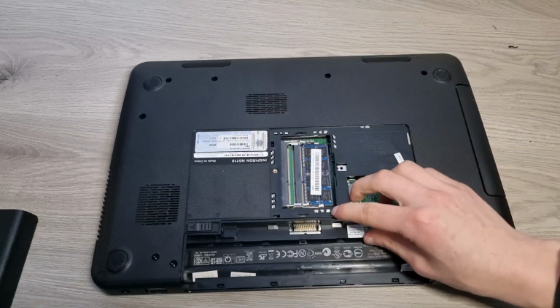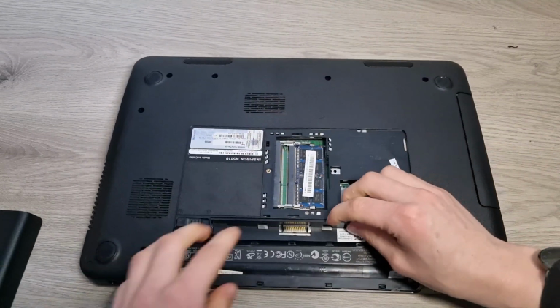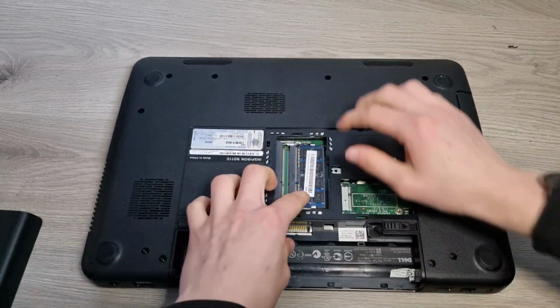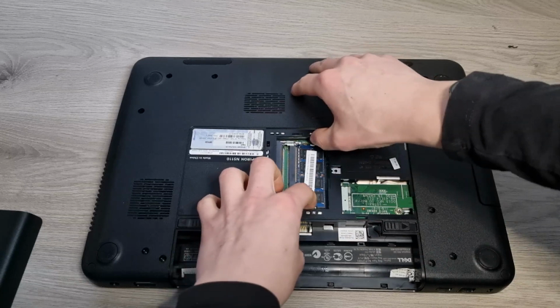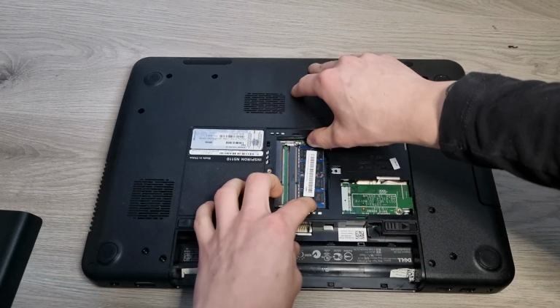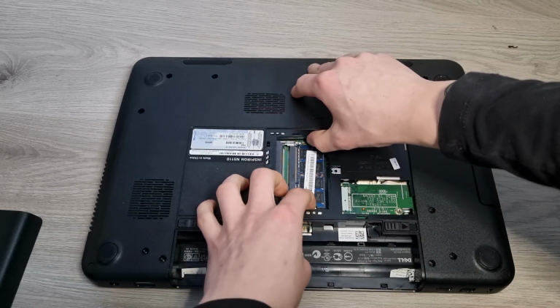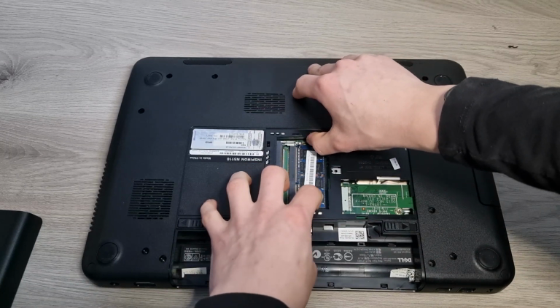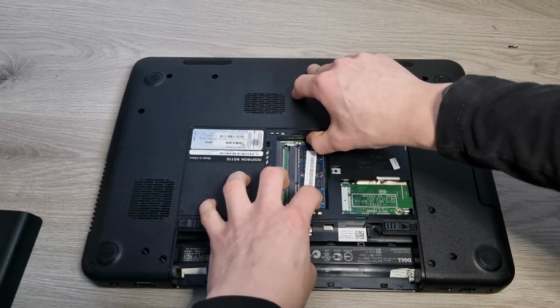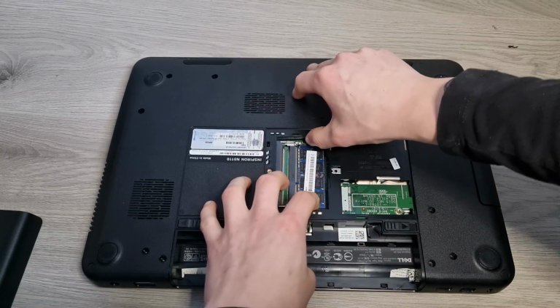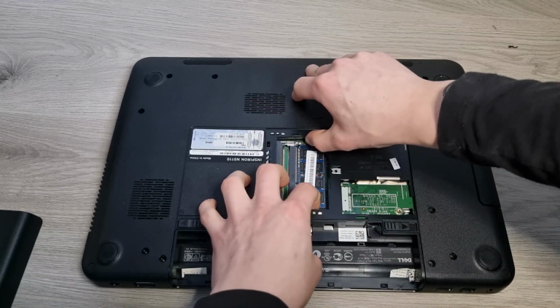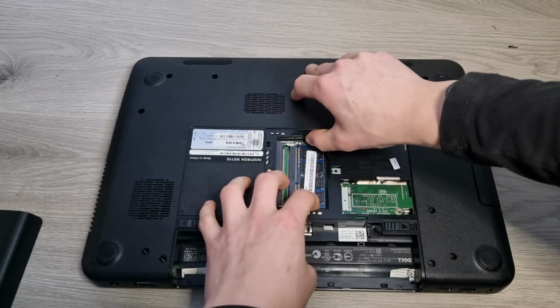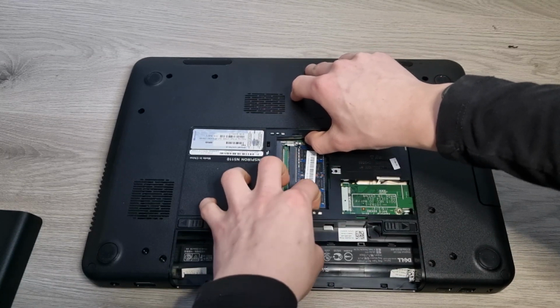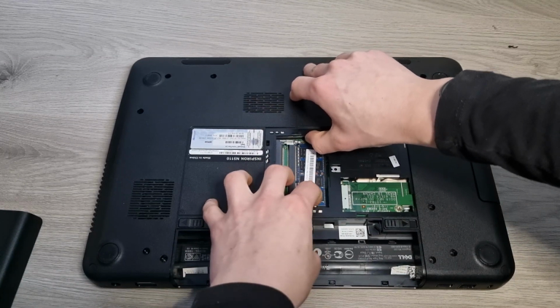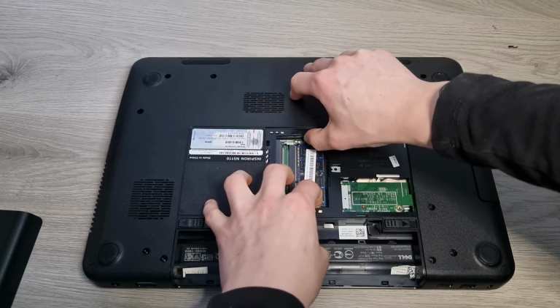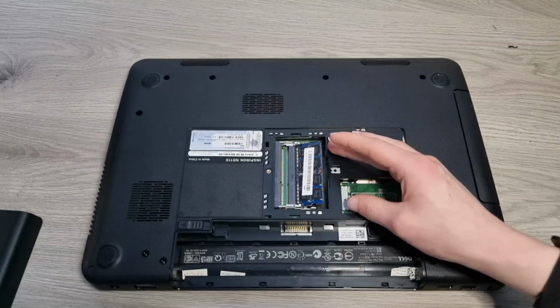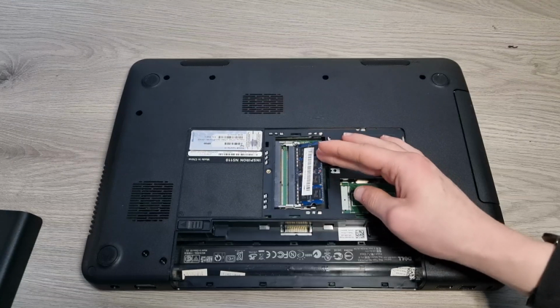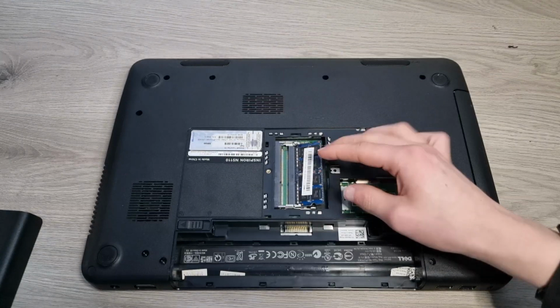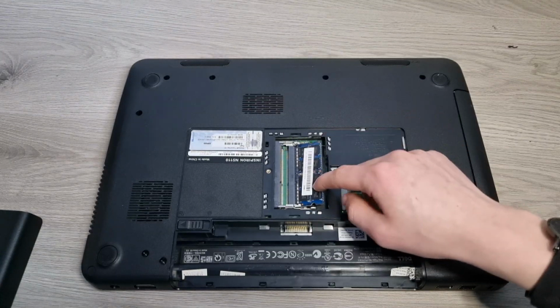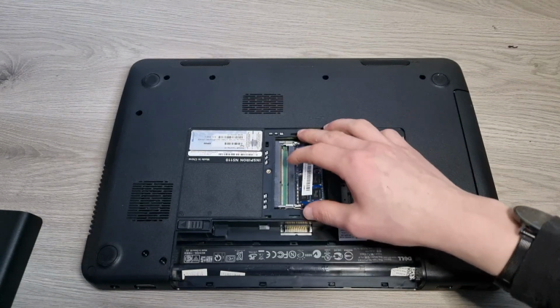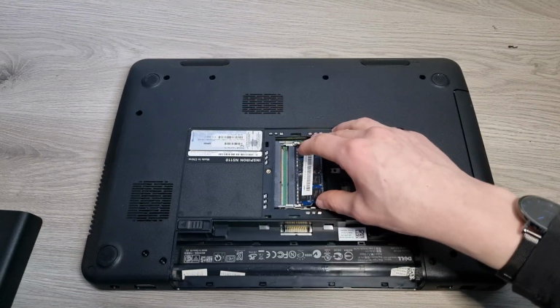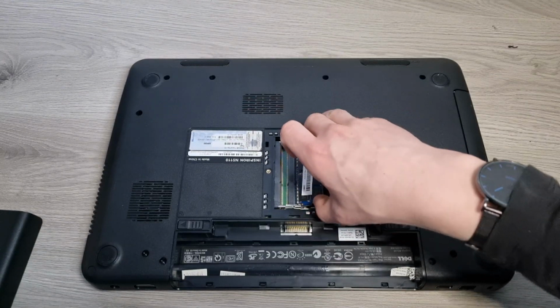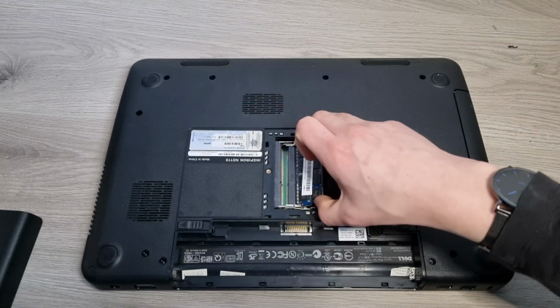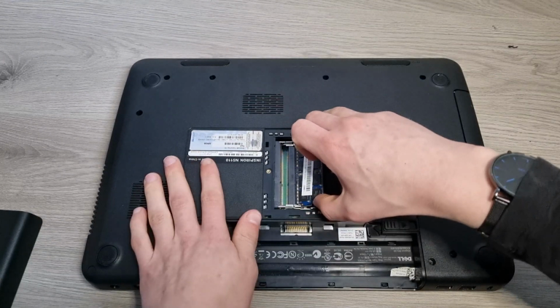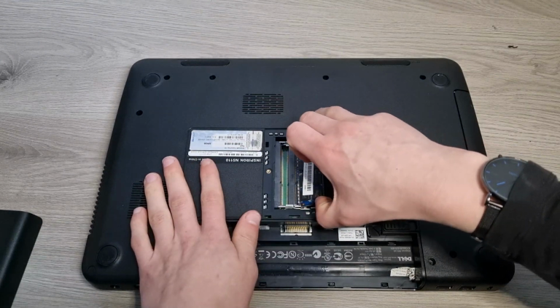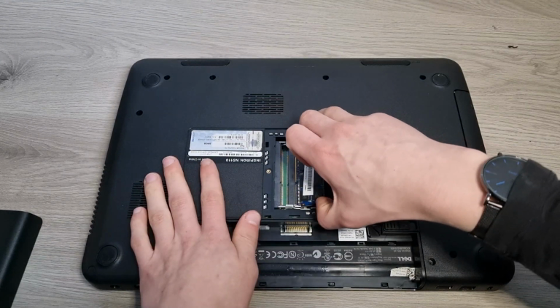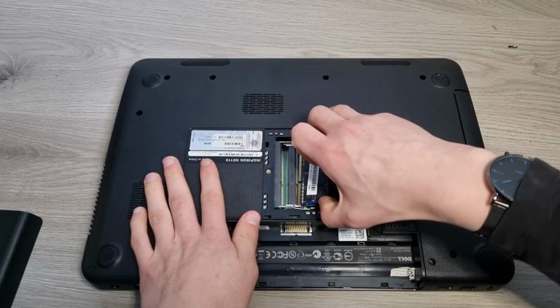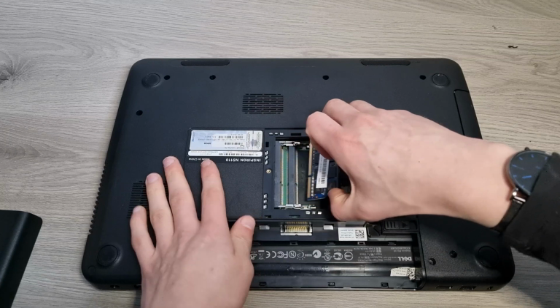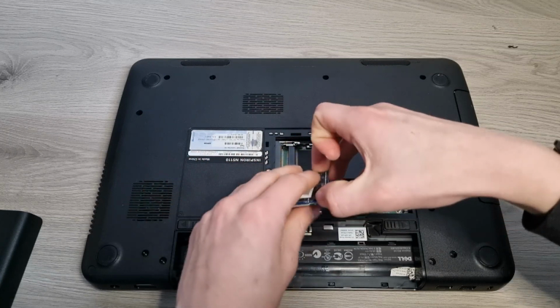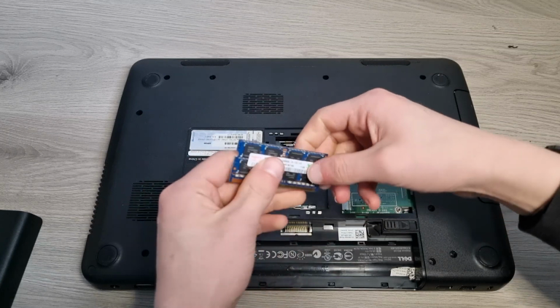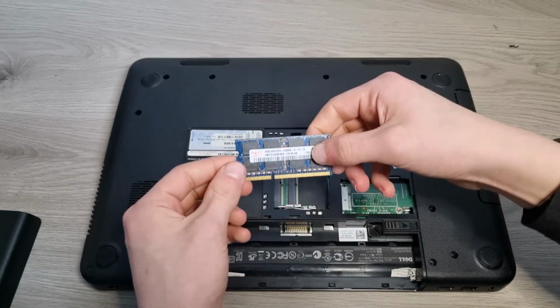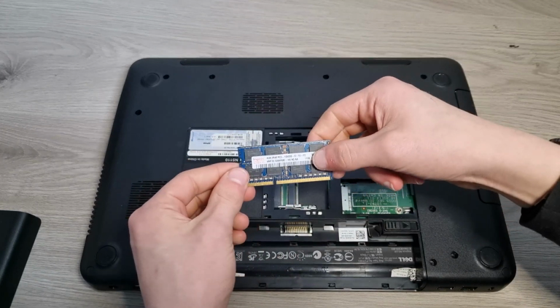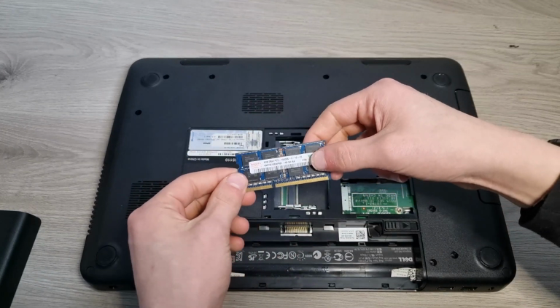To take out your RAM, just push these two clips to the side until the RAM comes up at an angle like so. And then you can just take out the stick, like so.